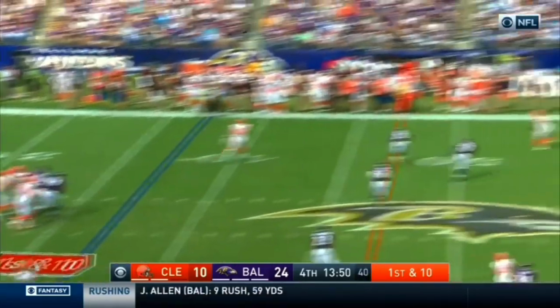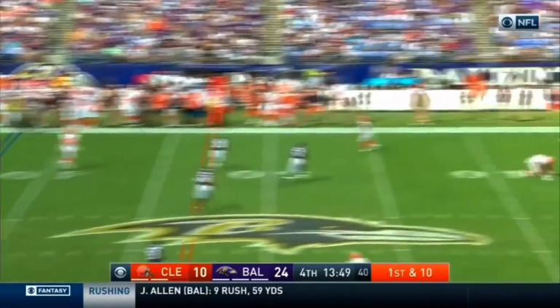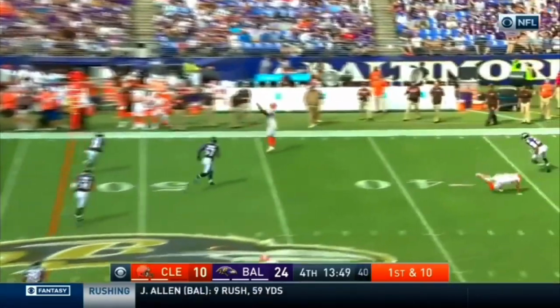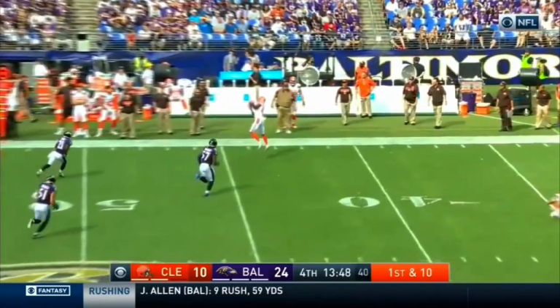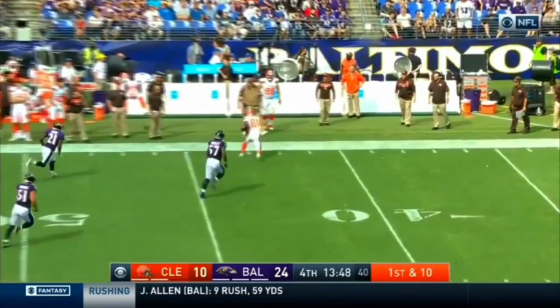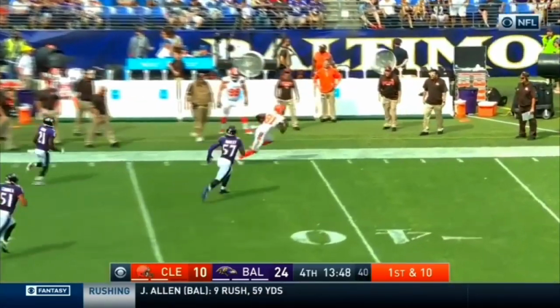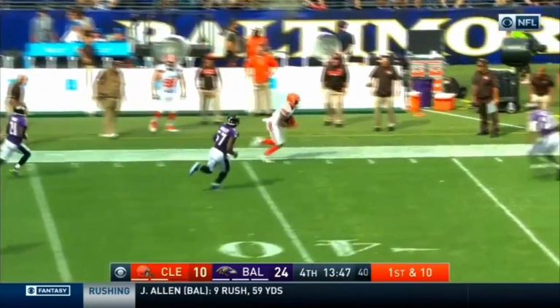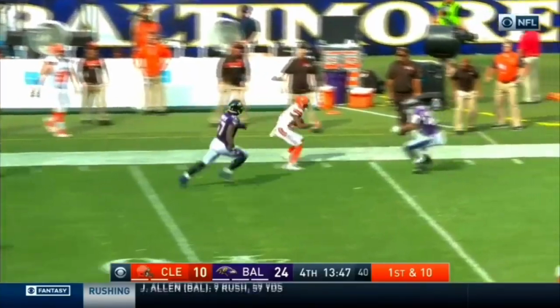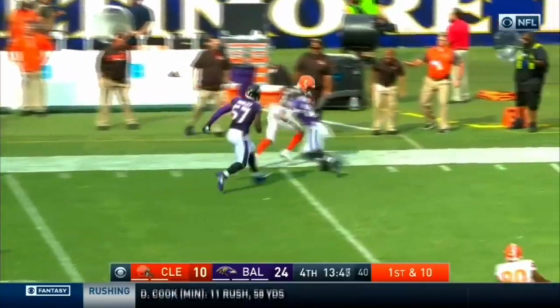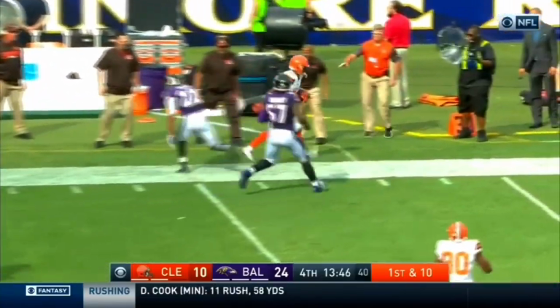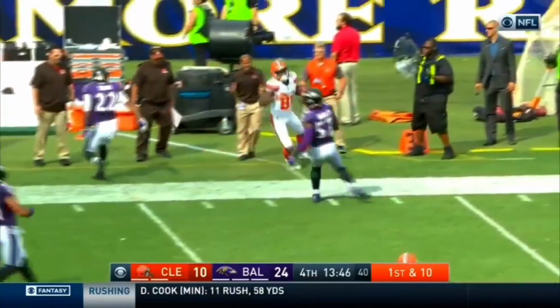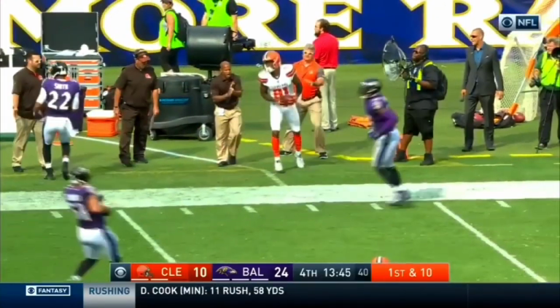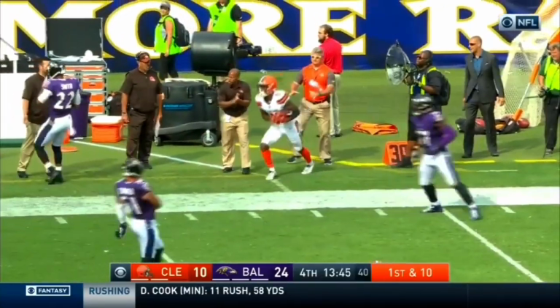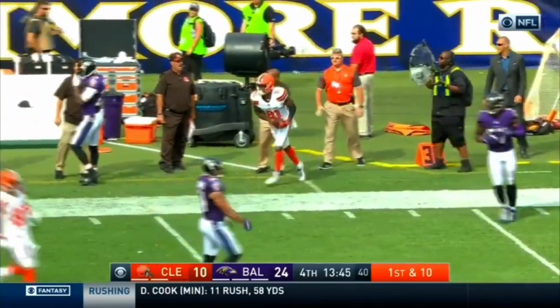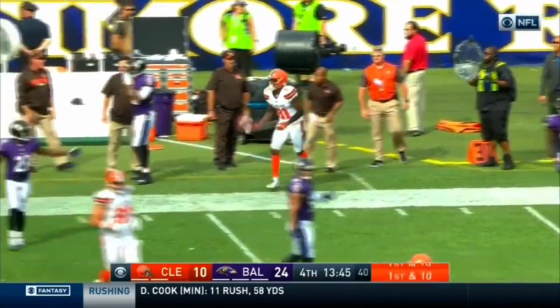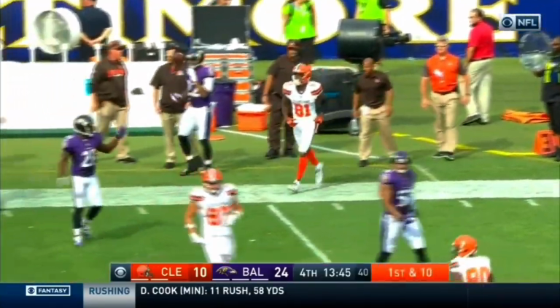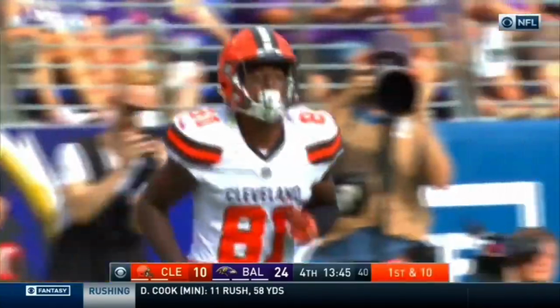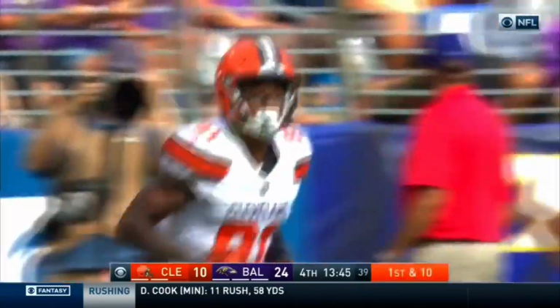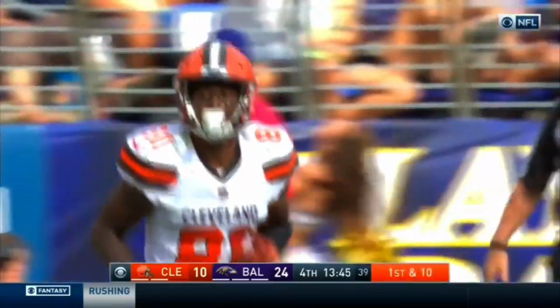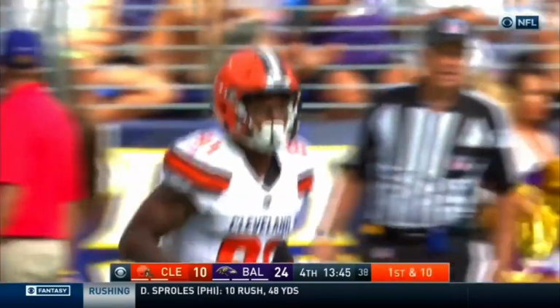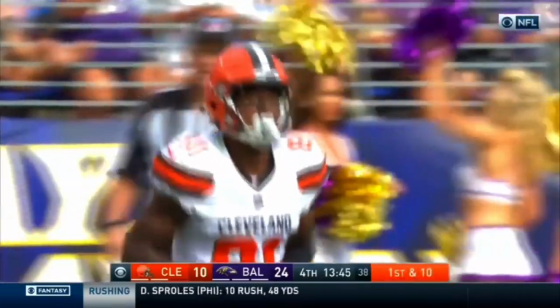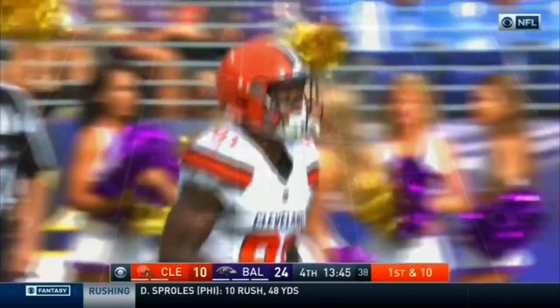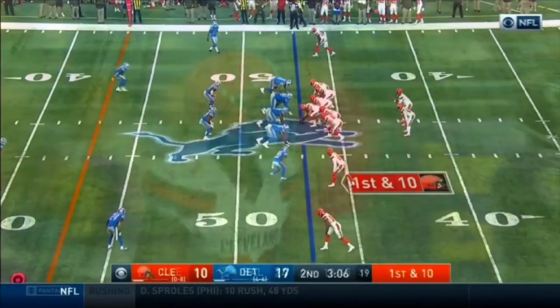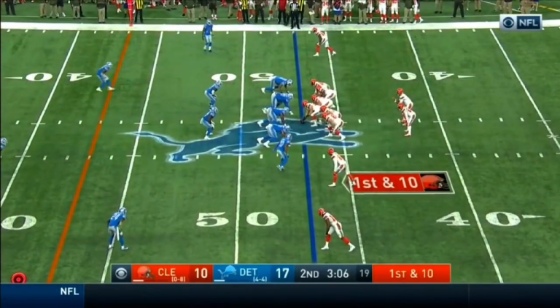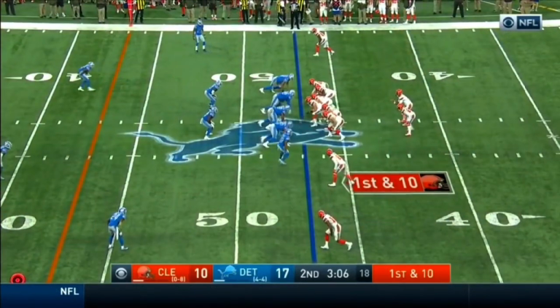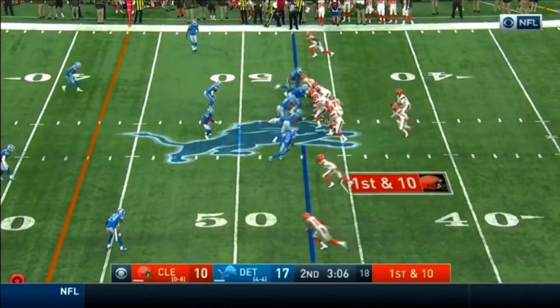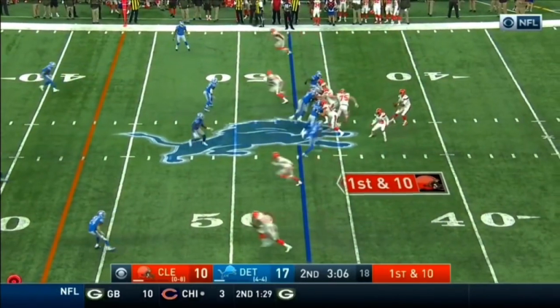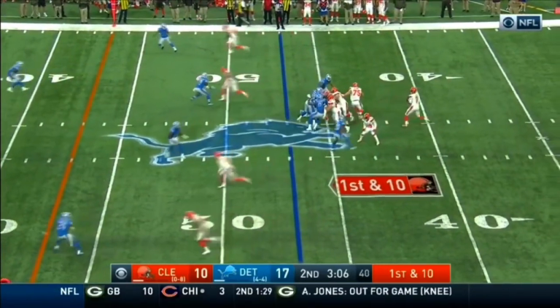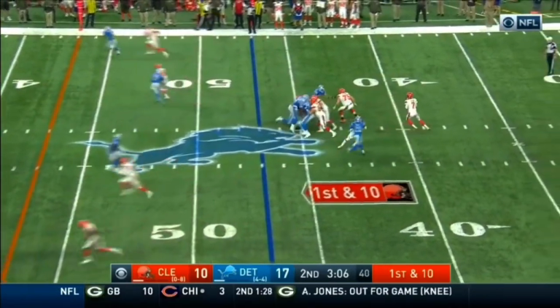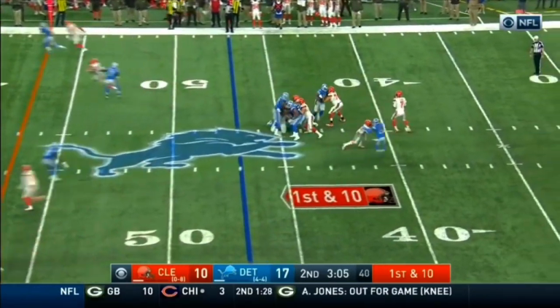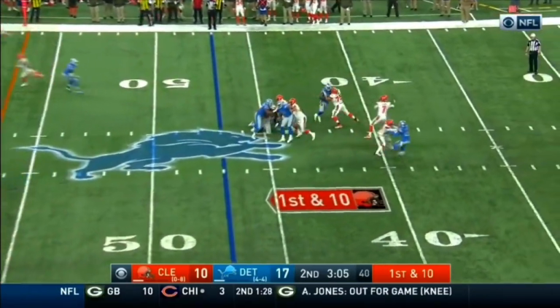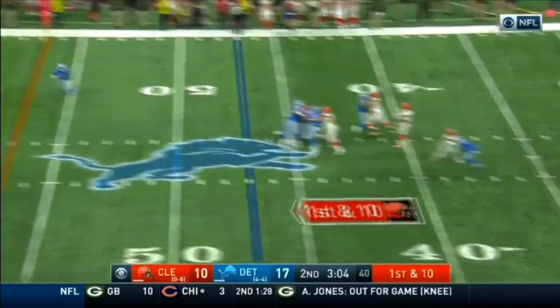Kizer looking deep down the field, he's got a man and it's caught by Higgins! Higgins is pushed out of bounds by Jimmy Smith. What a day for Rashard Higgins — that's why that ball was under-thrown. Turns out to be a 20-yard penalty, first and 10.